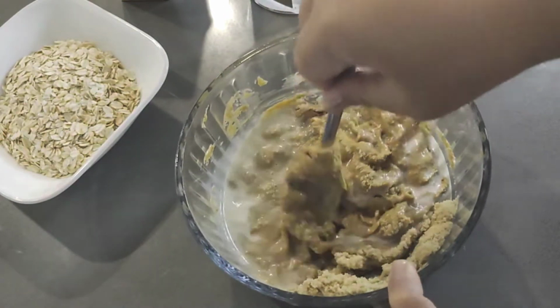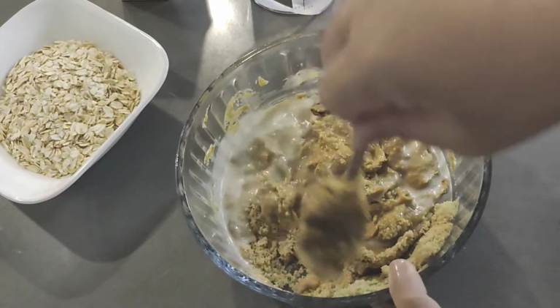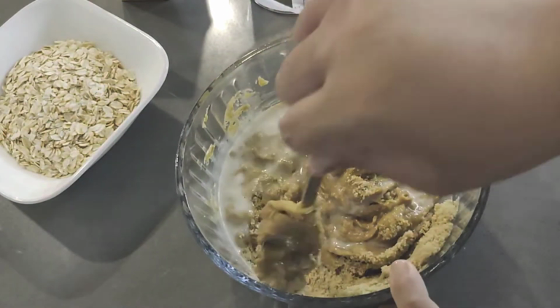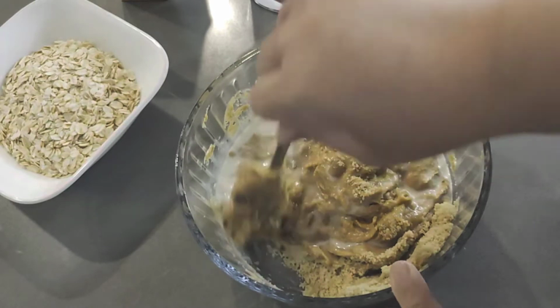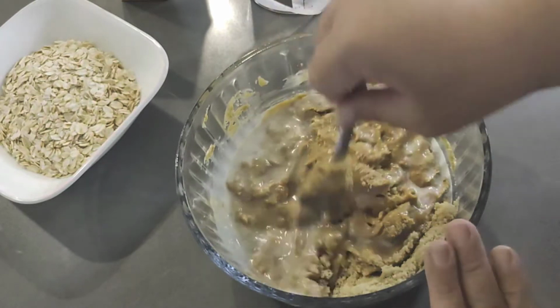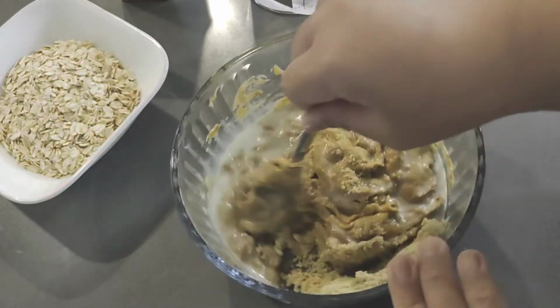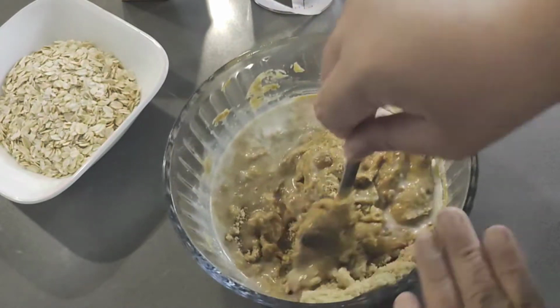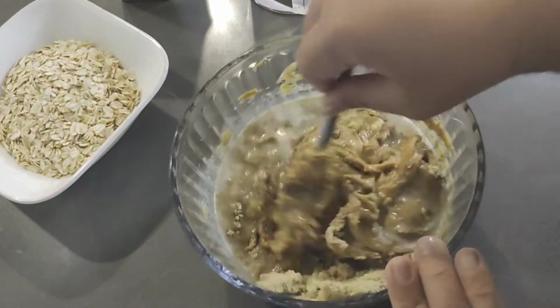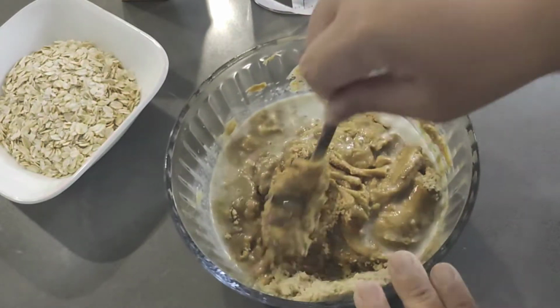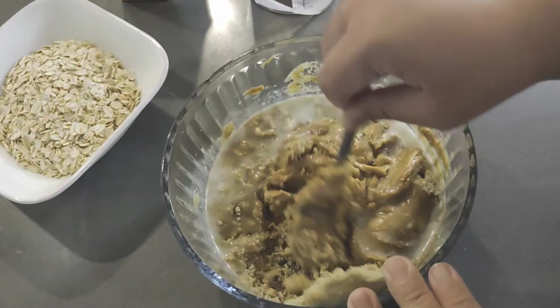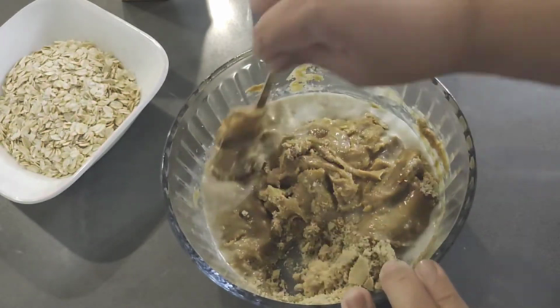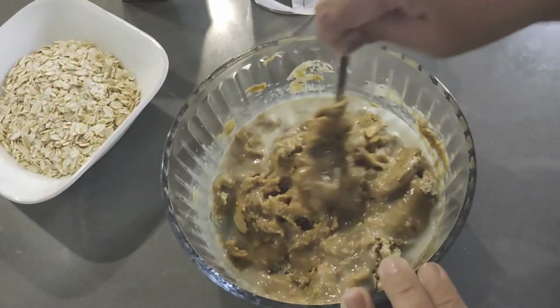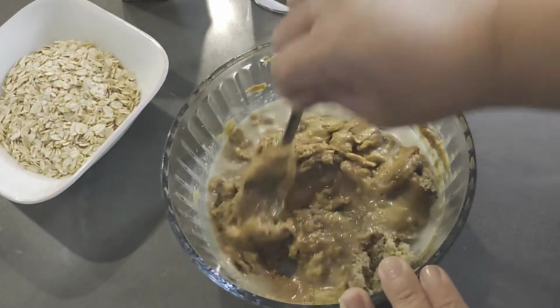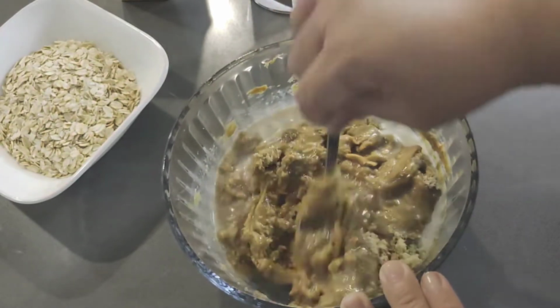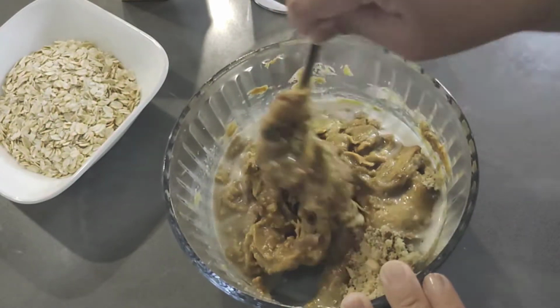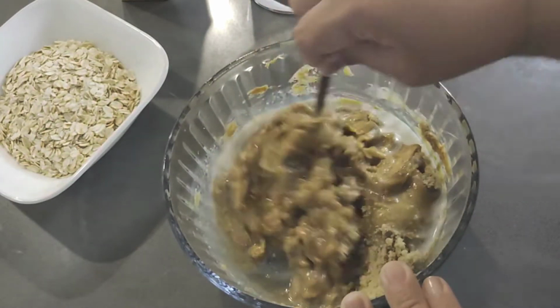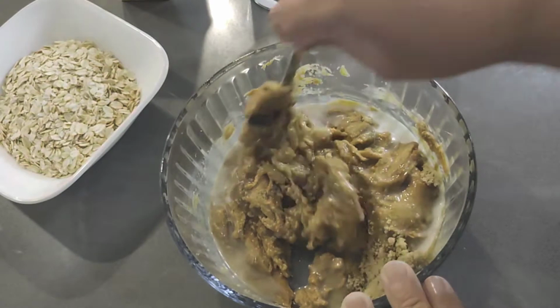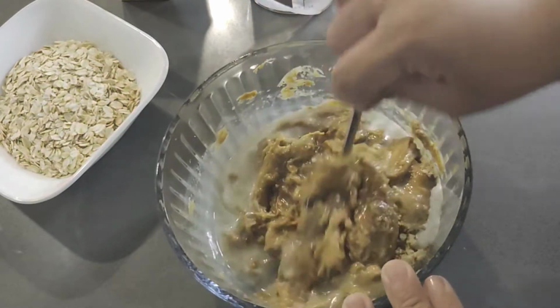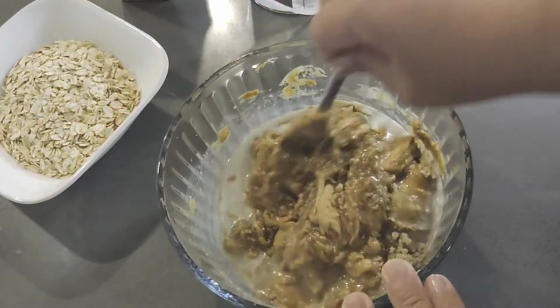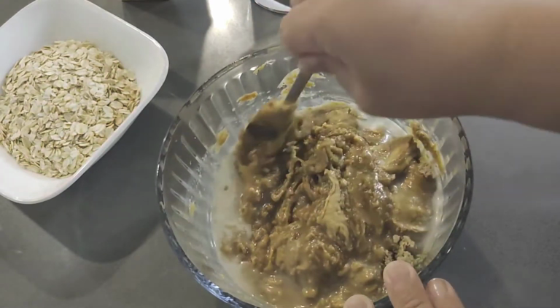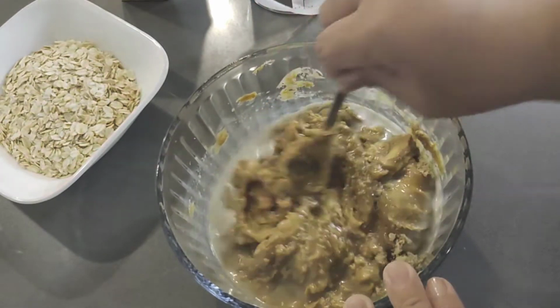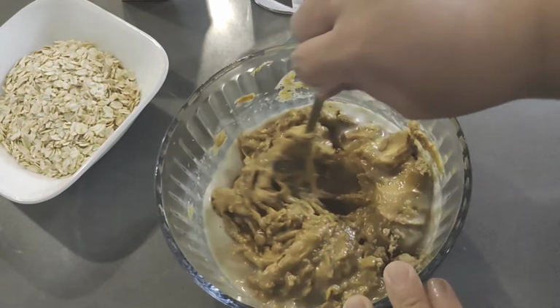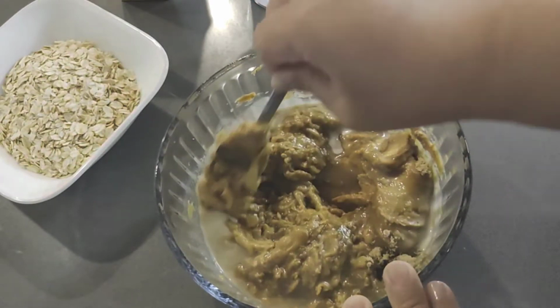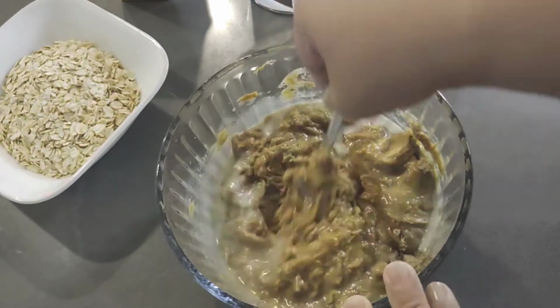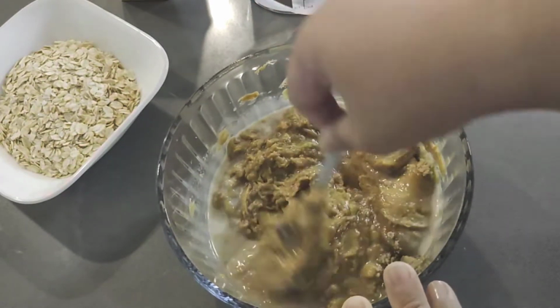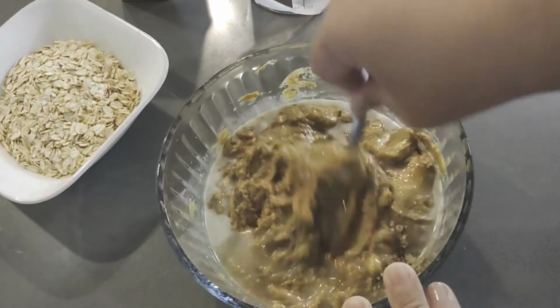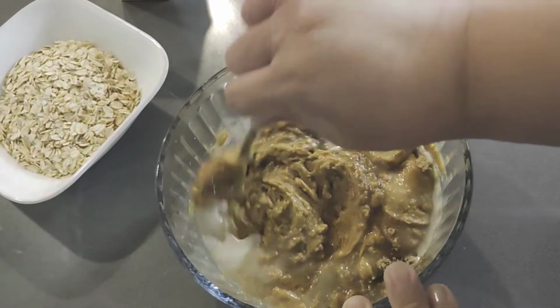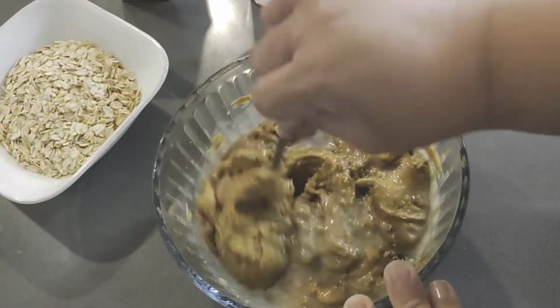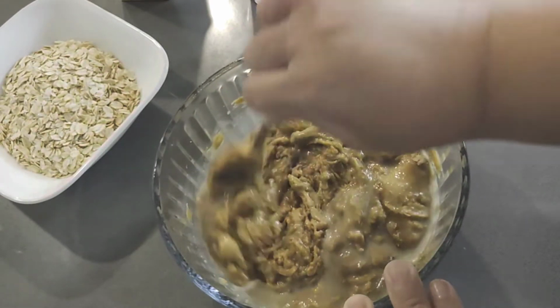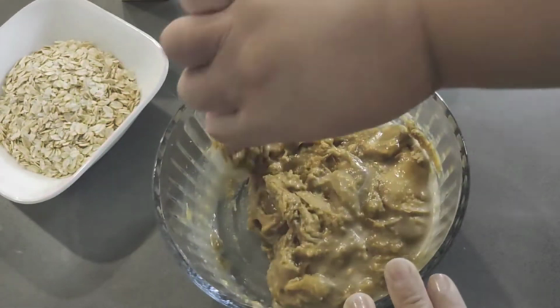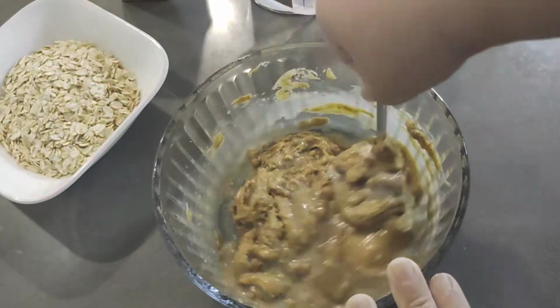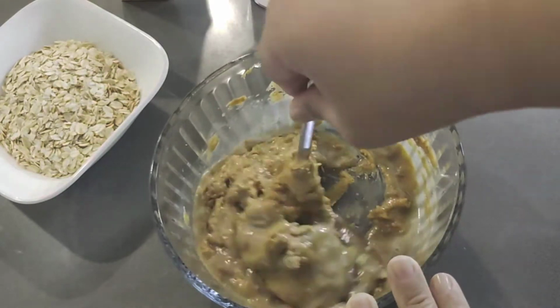You want to make sure that you're using creamy peanut butter. So that's three ingredients so far — I think this one will have five because we're going to be using baking soda as well as oats.